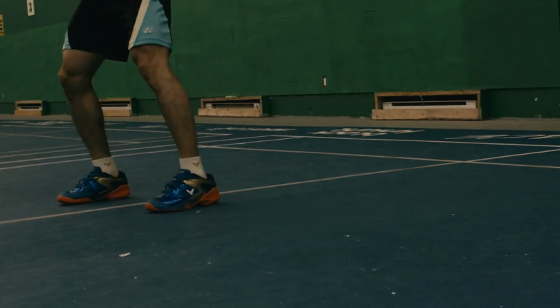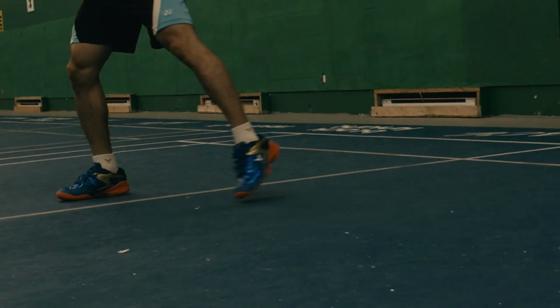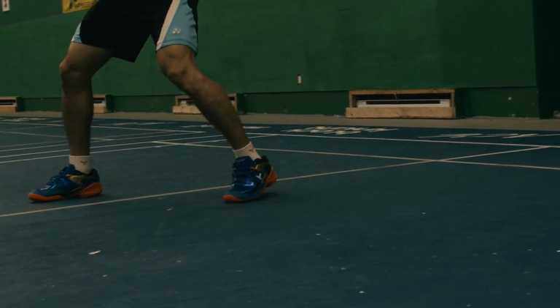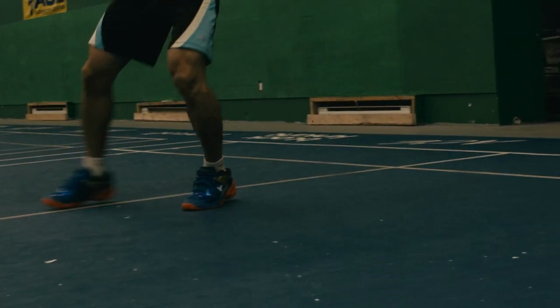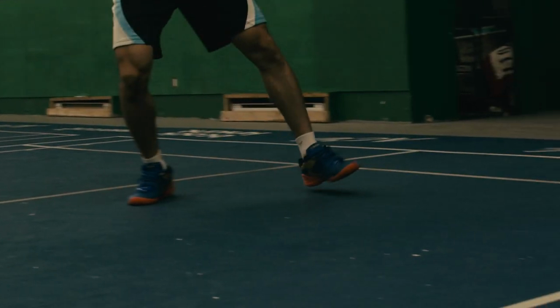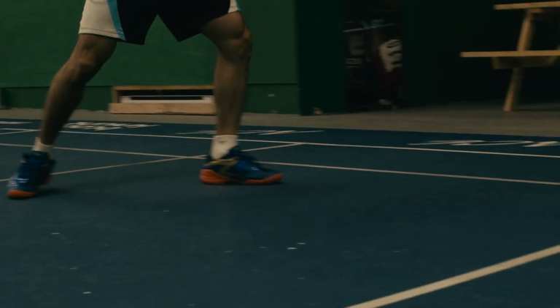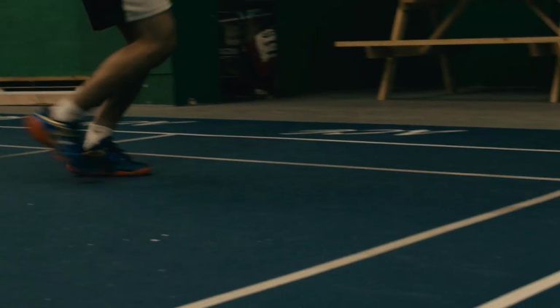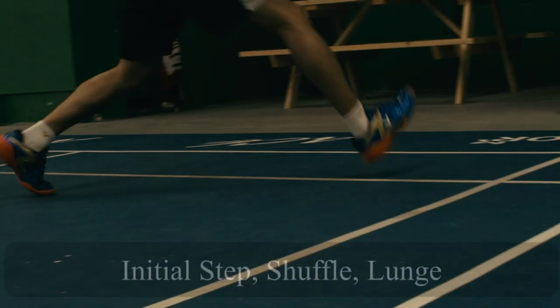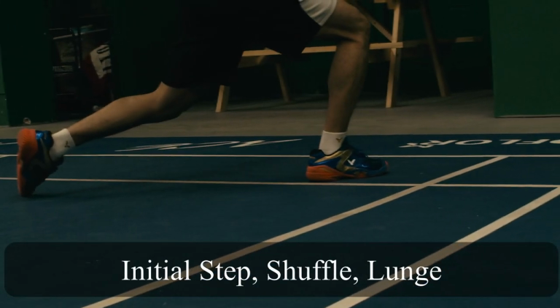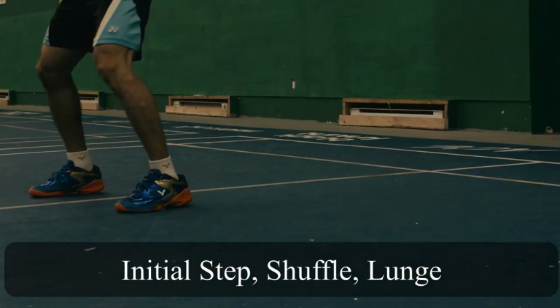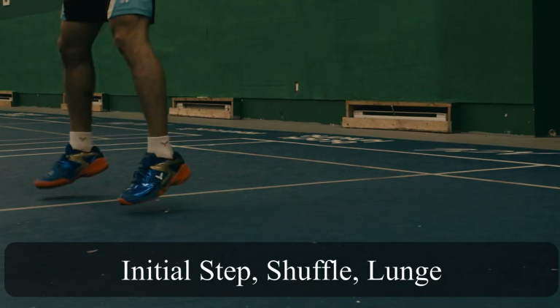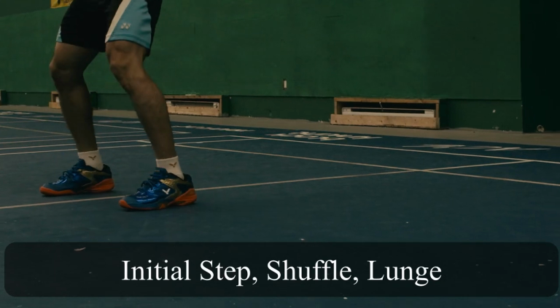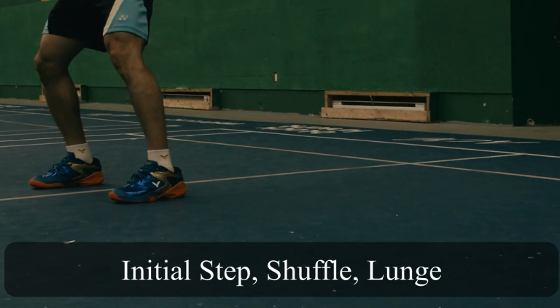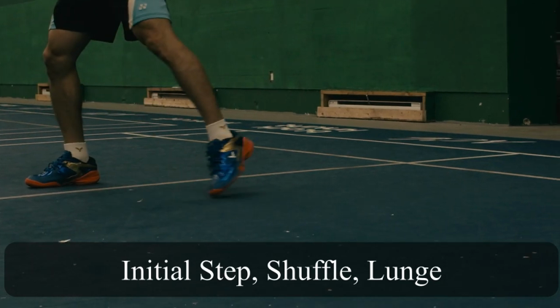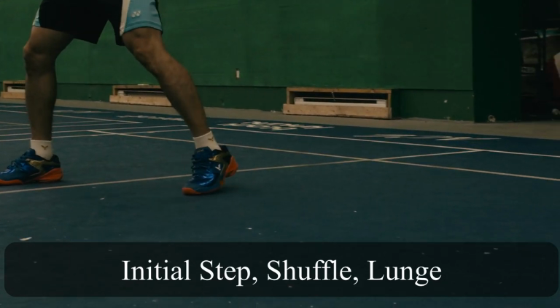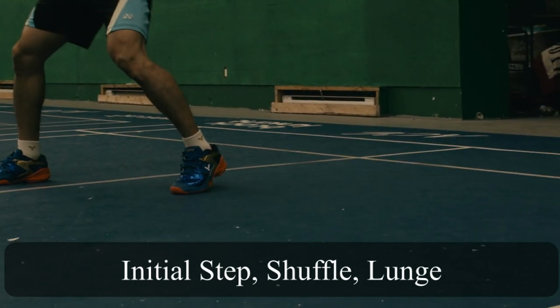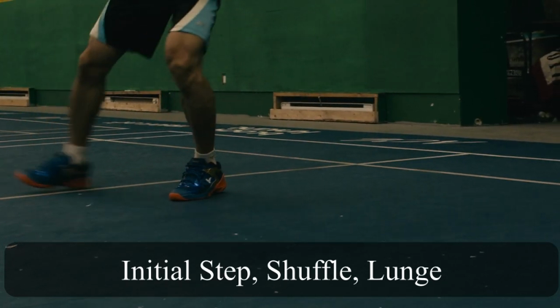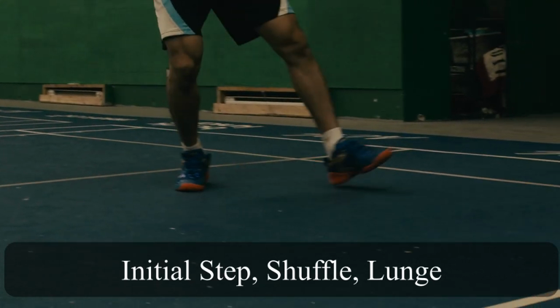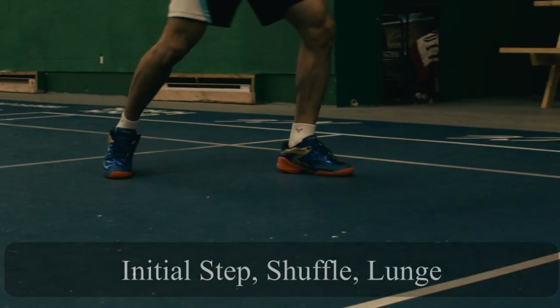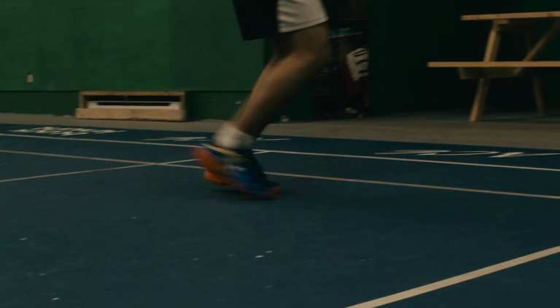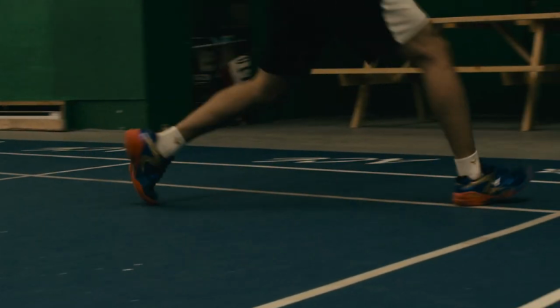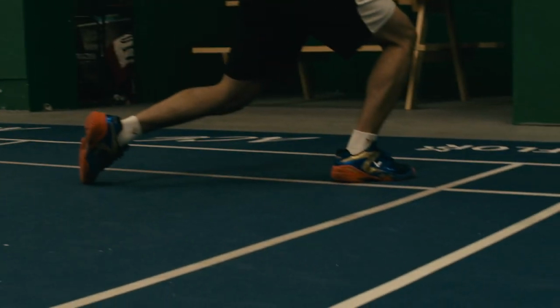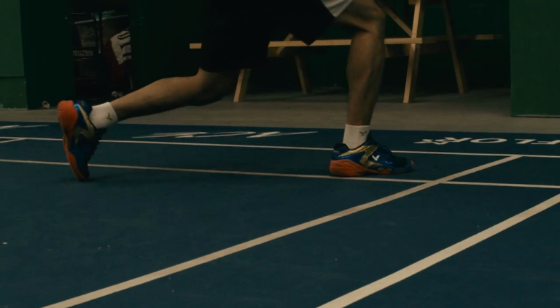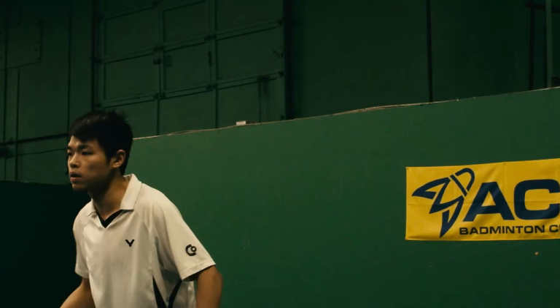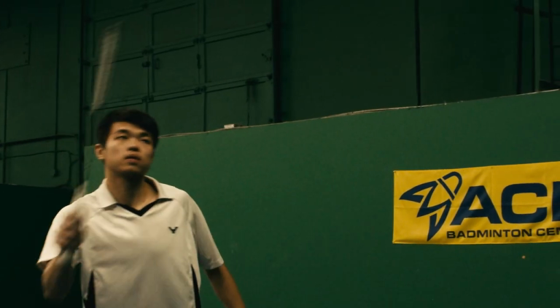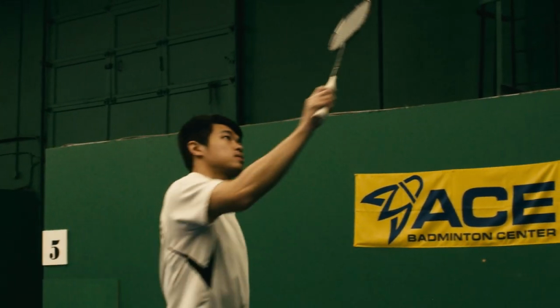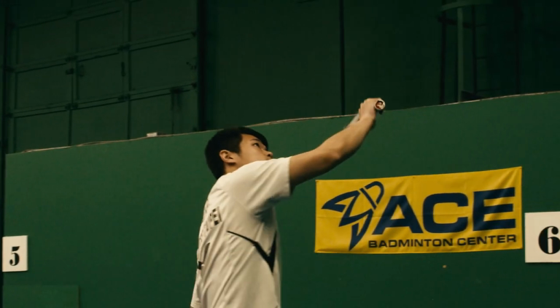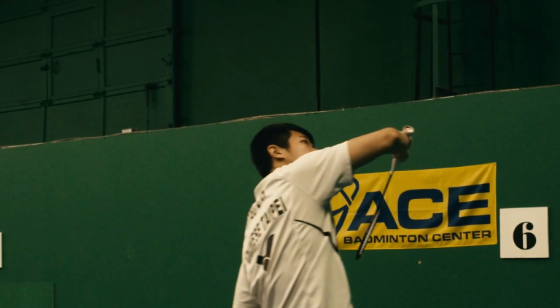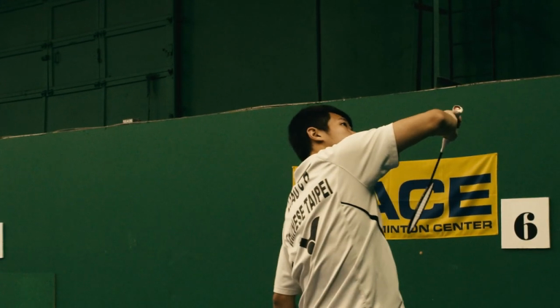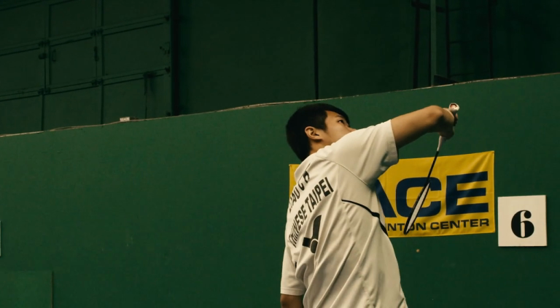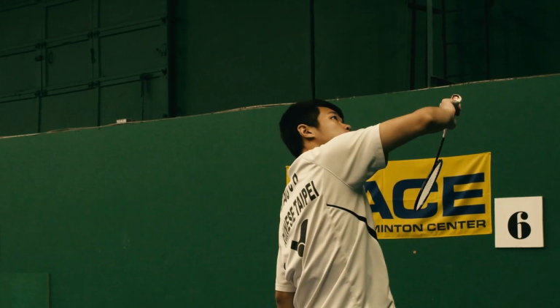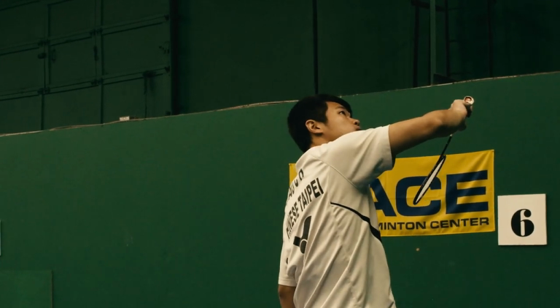Tip number three: footwork. Your non-racket foot takes one small step after you do the initial step. After that, do one shovel step, then do the last landing step by lunge.